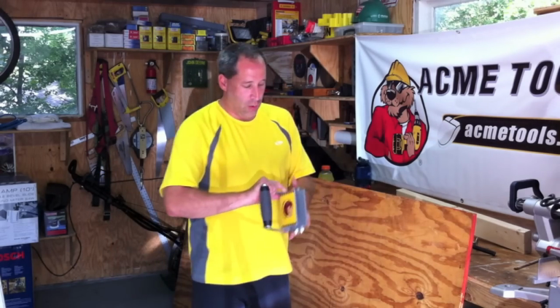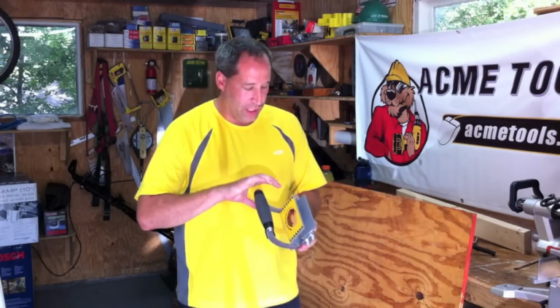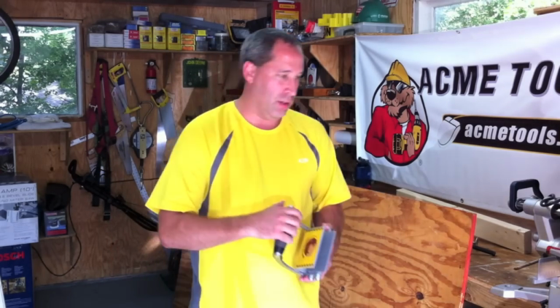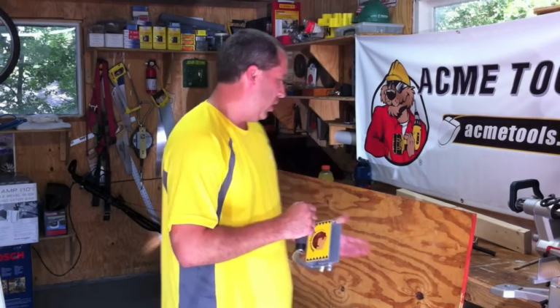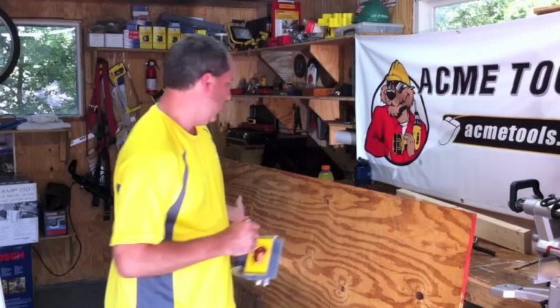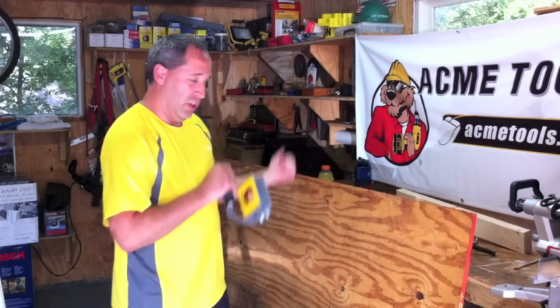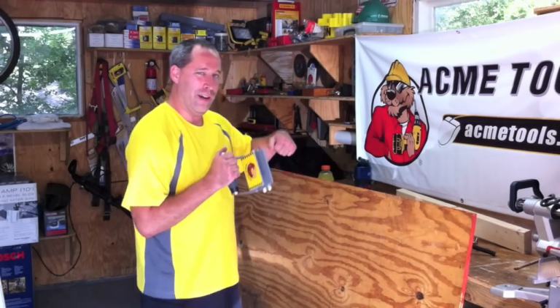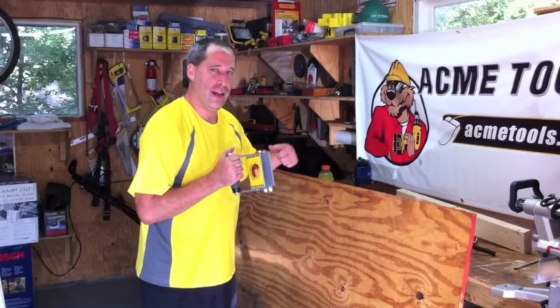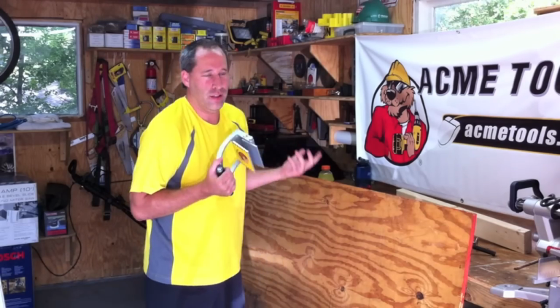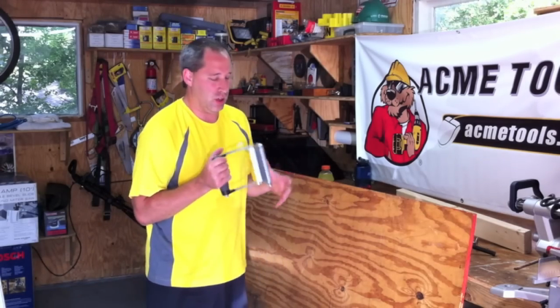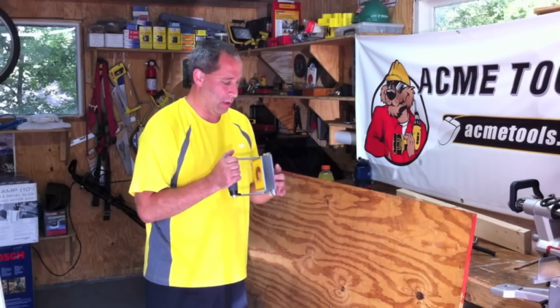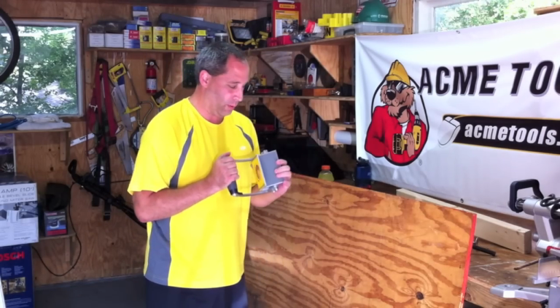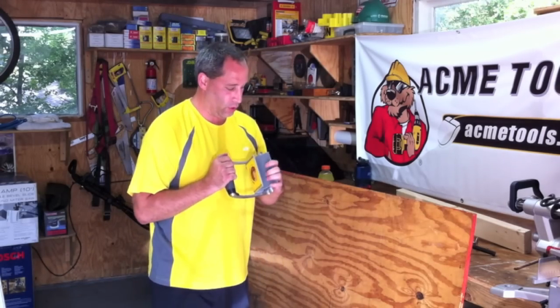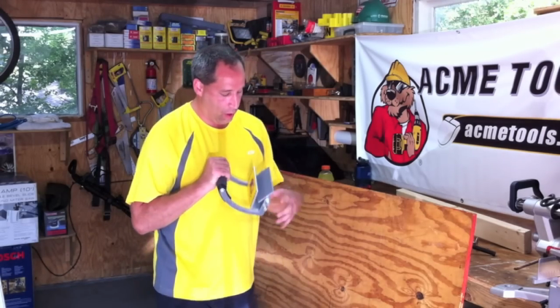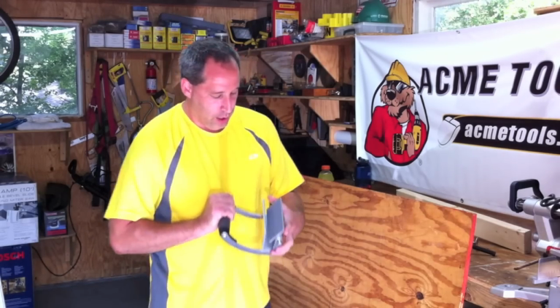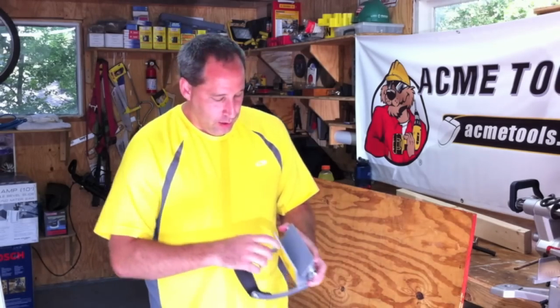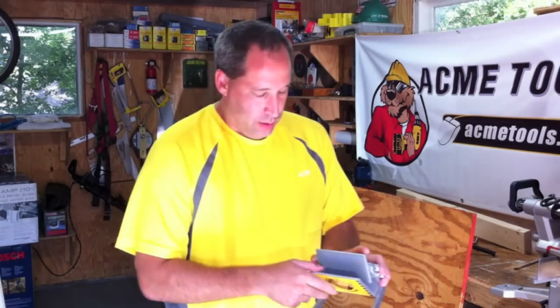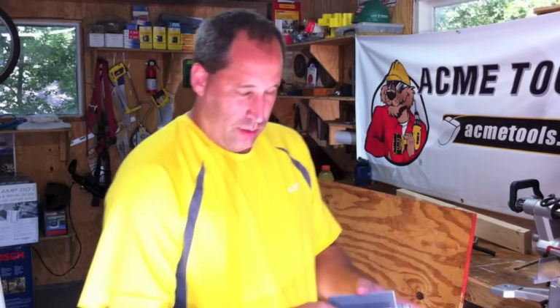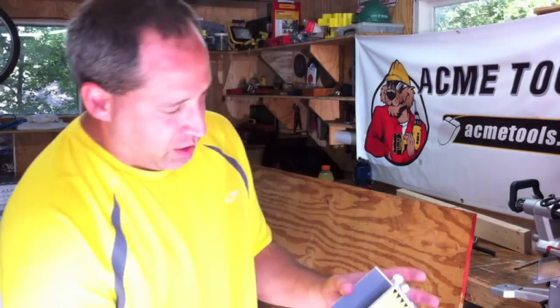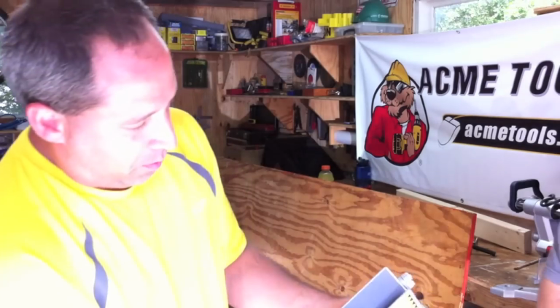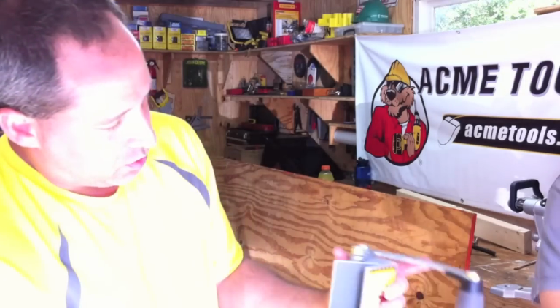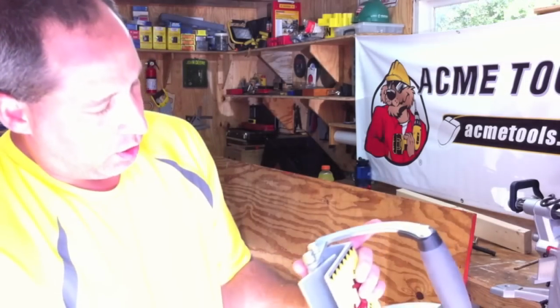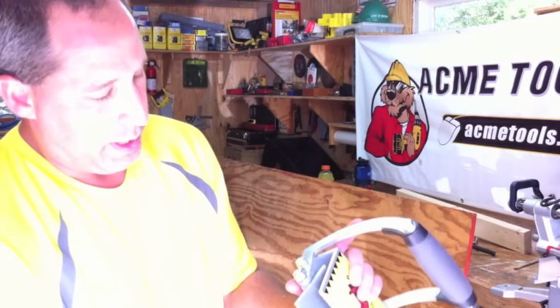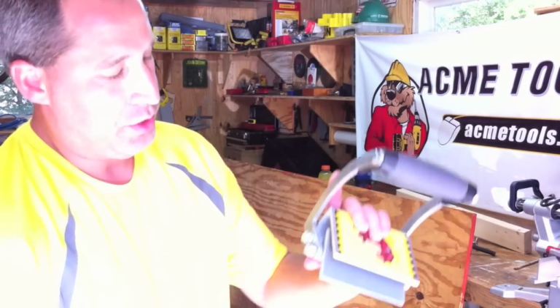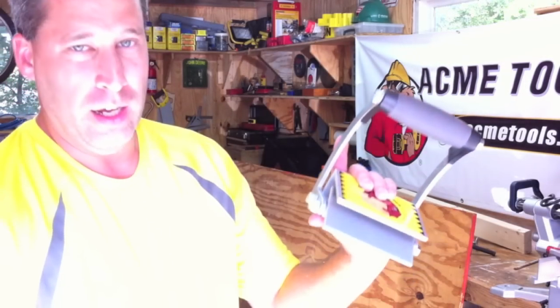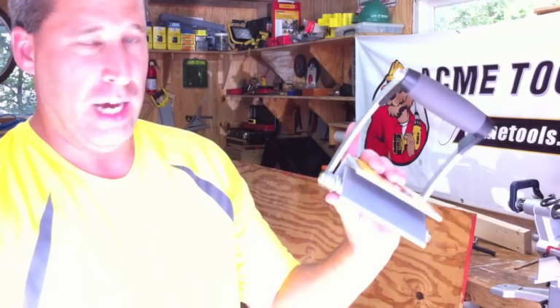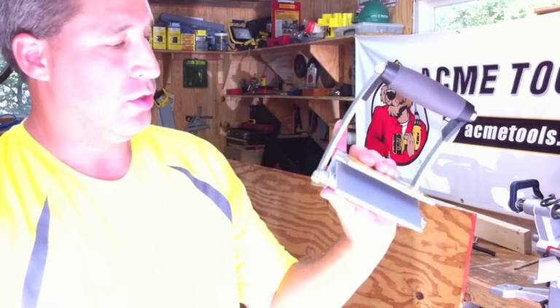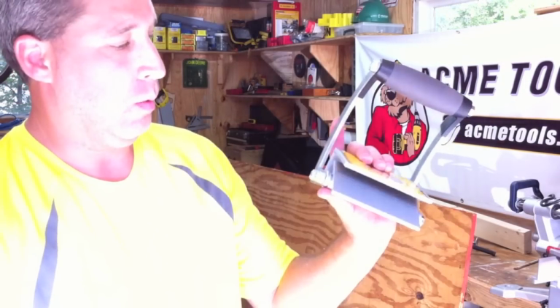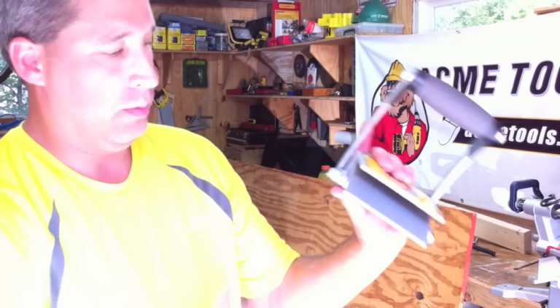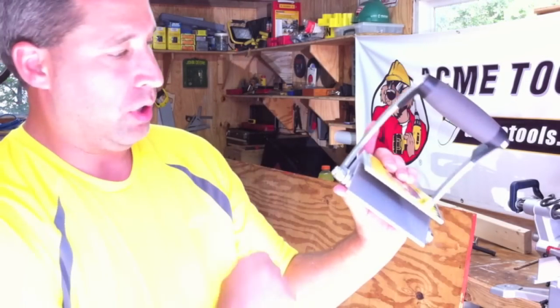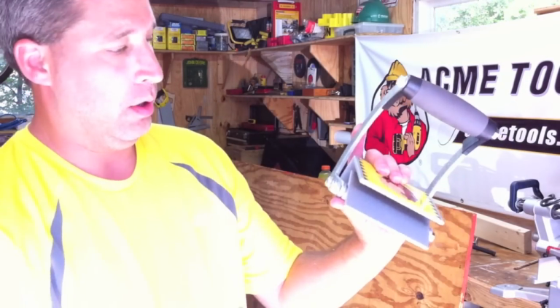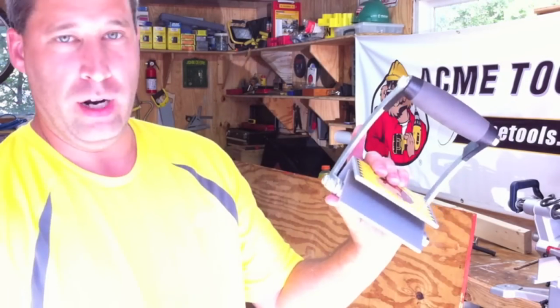For drywall, I think it's good, because if you're lifting drywall the old way, you're going to end up probably breaking it. It's got a nice grip on there, so it's going to grip no matter what you're on — whether it's drywall, plywood, or whatever.